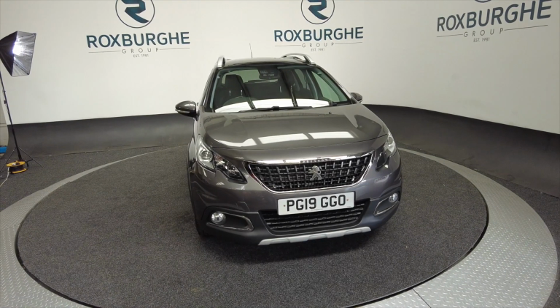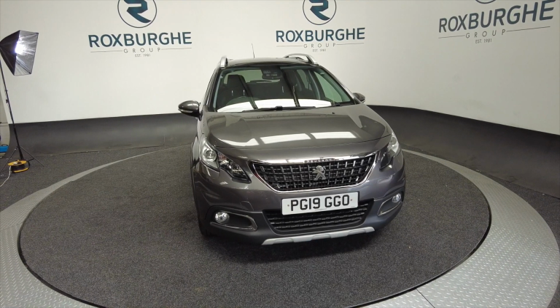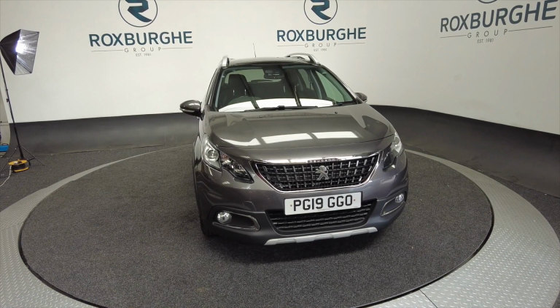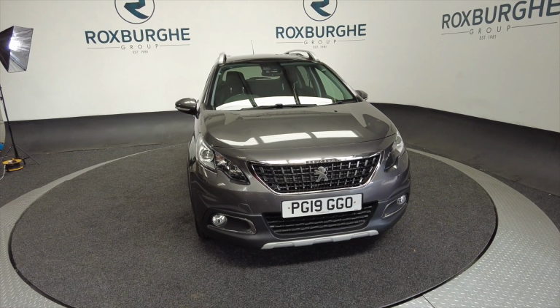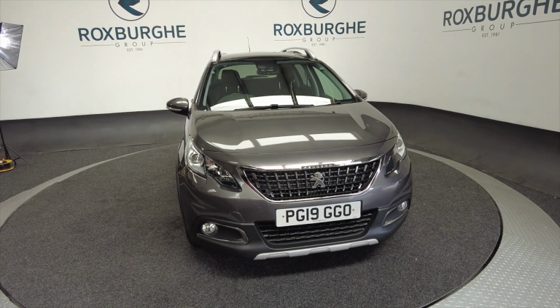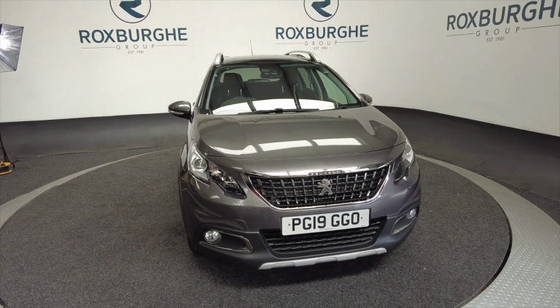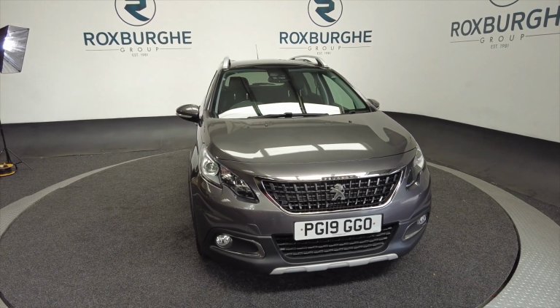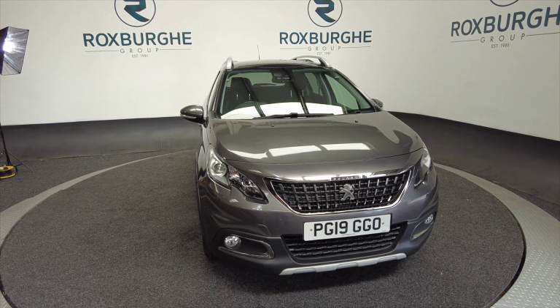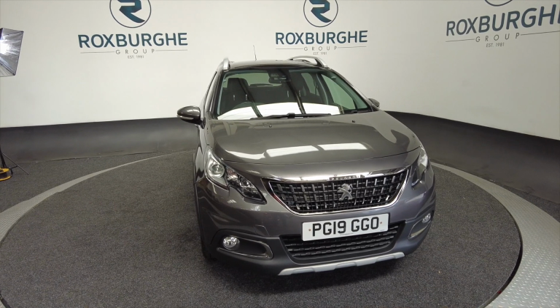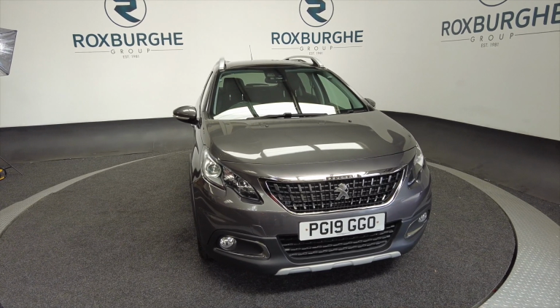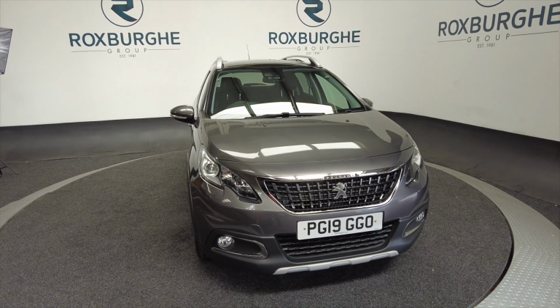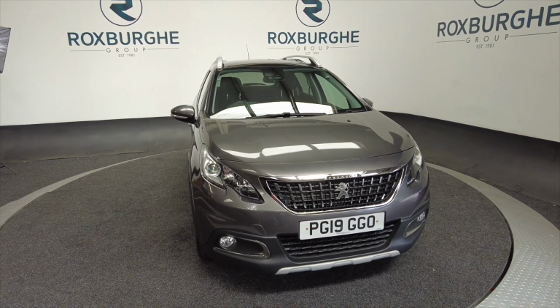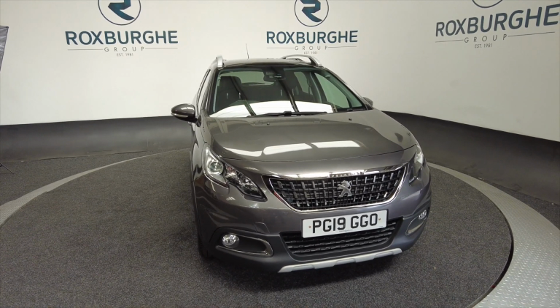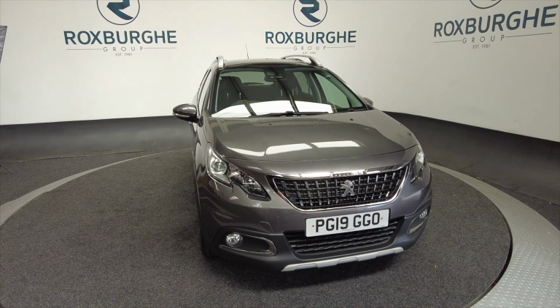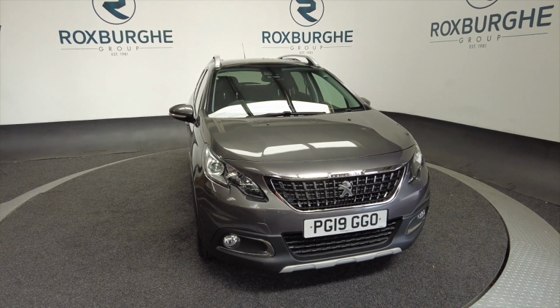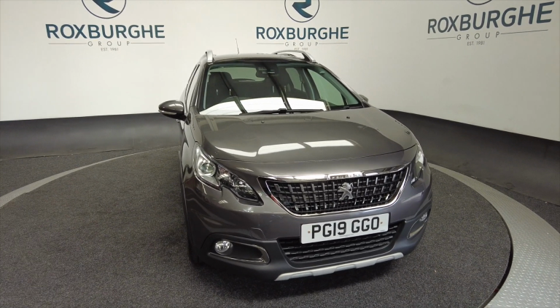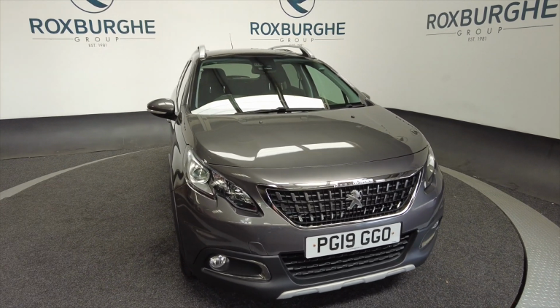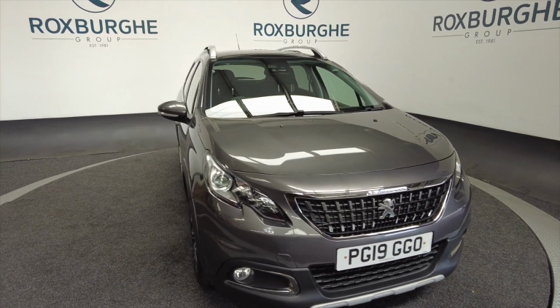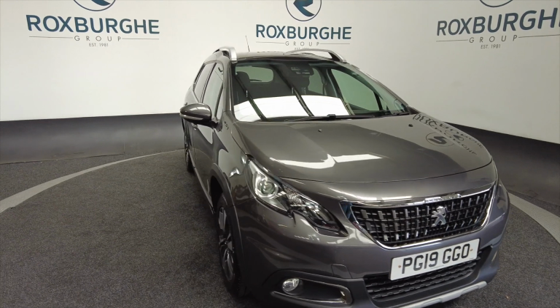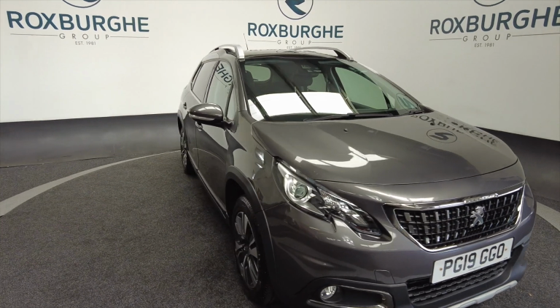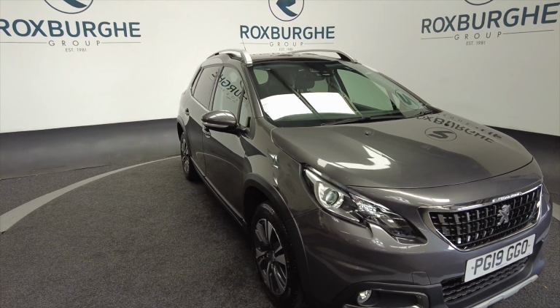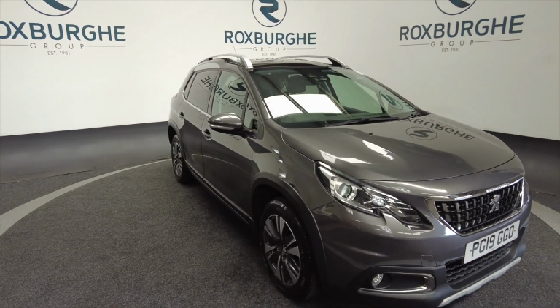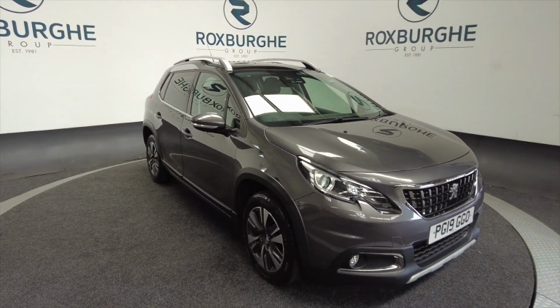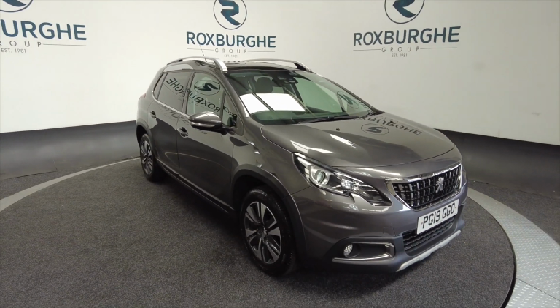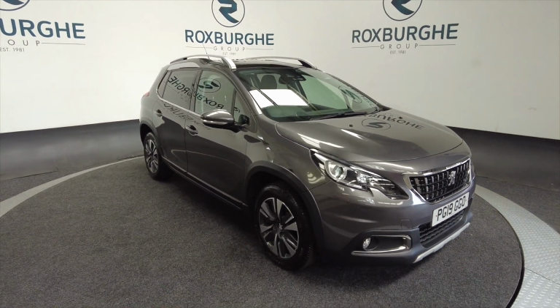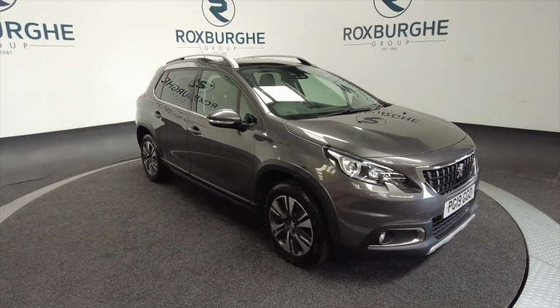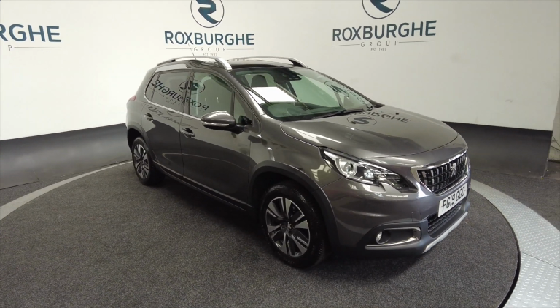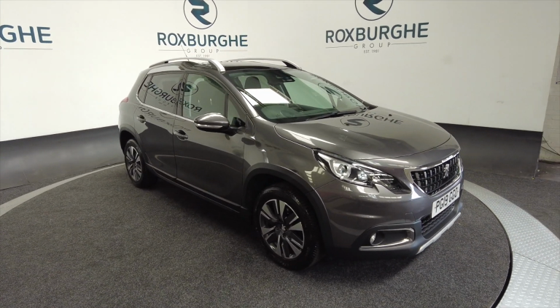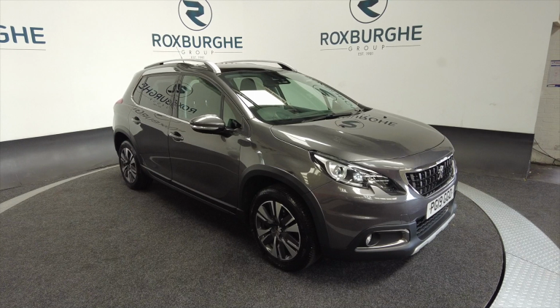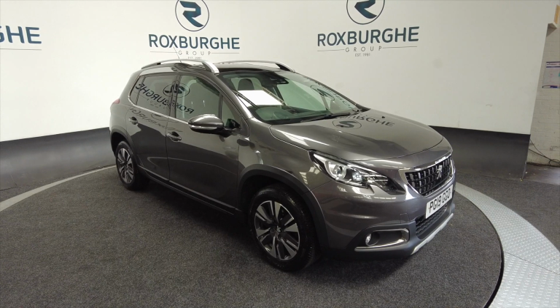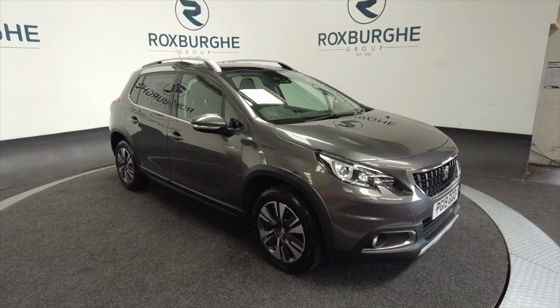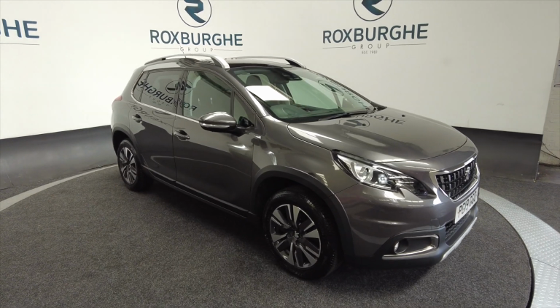Hello and welcome to the Roxburgh Group Vehicle Showcase. Today we're showcasing this Peugeot 2008 Allure in grey. It's a petrol on a 2019 plate, 5 speed manual, and you can look at combined around about 47 miles to the gallon. So not bad at all.